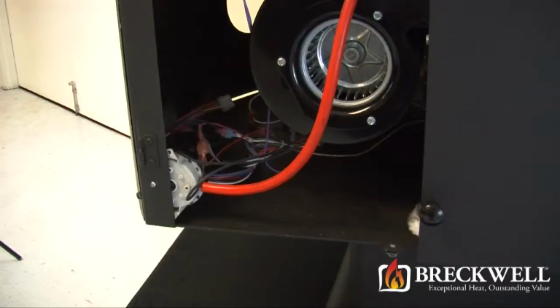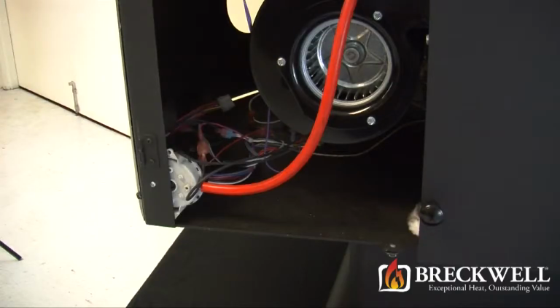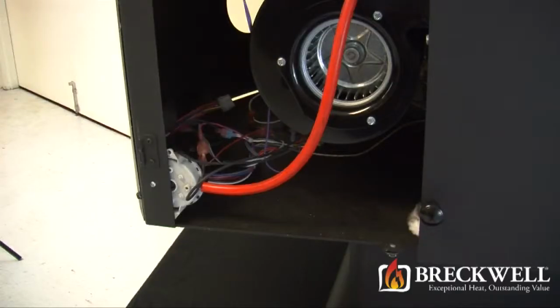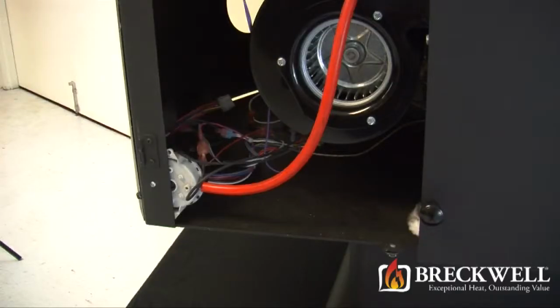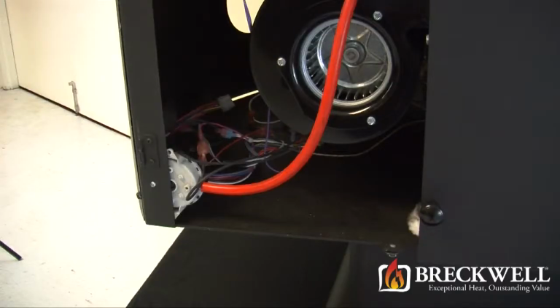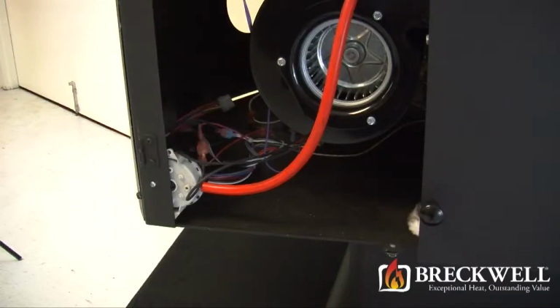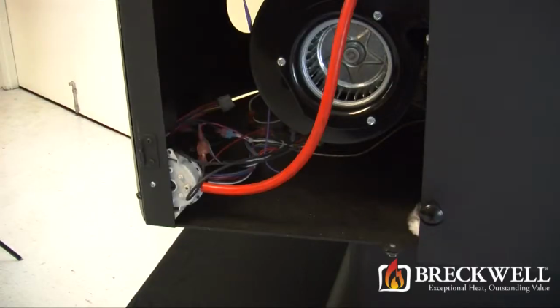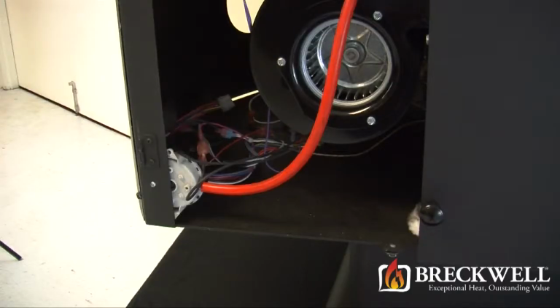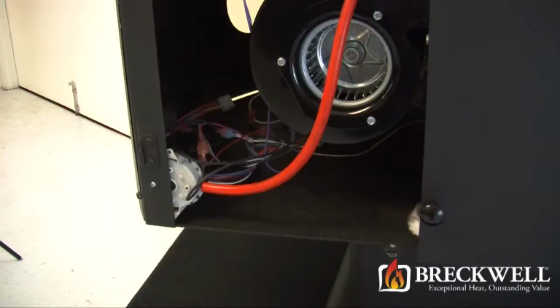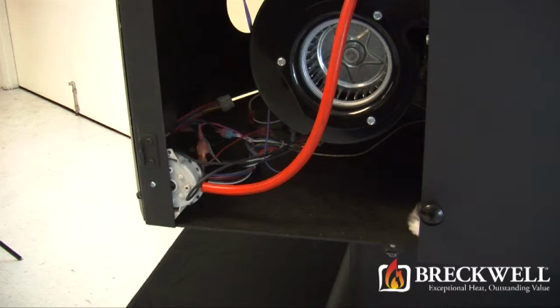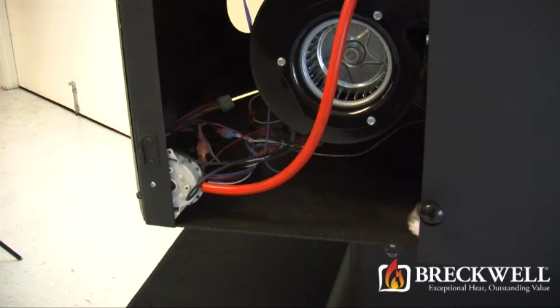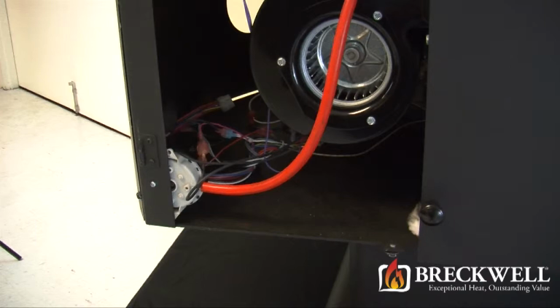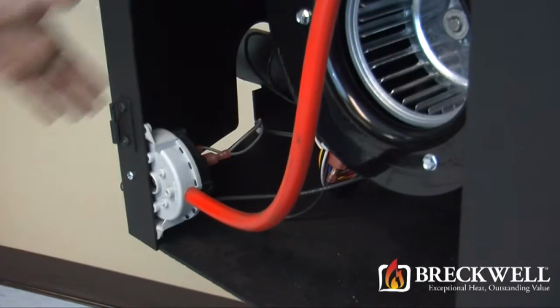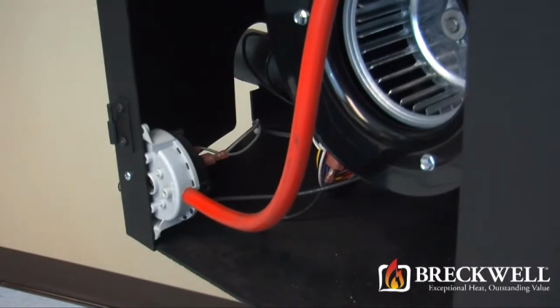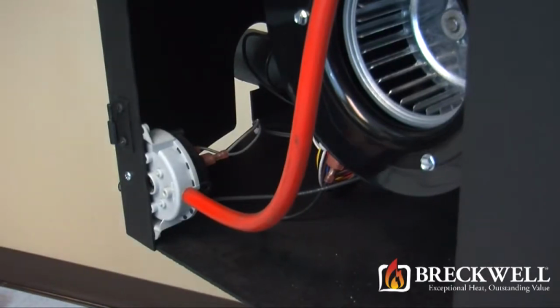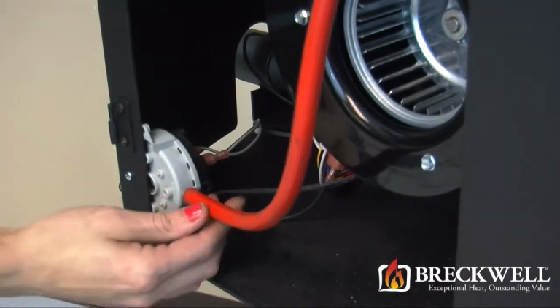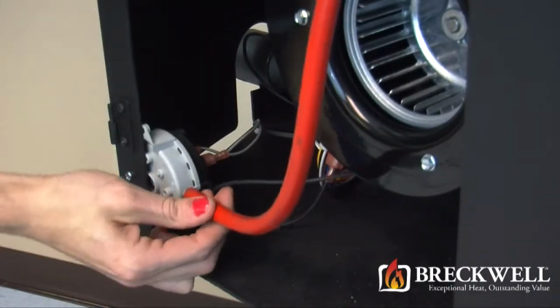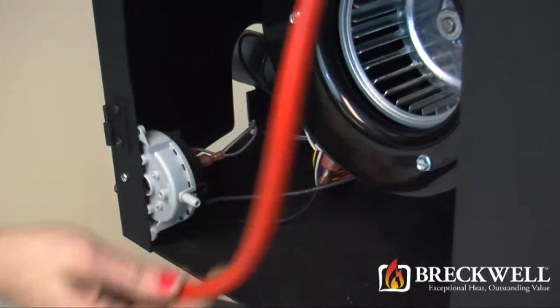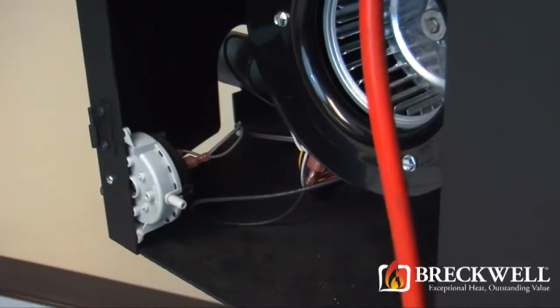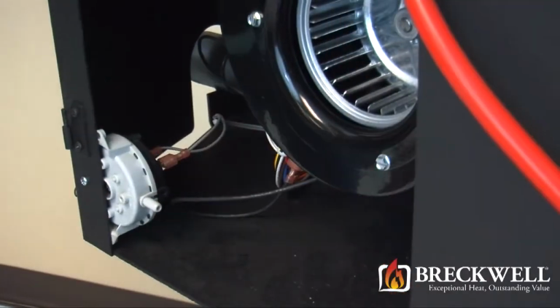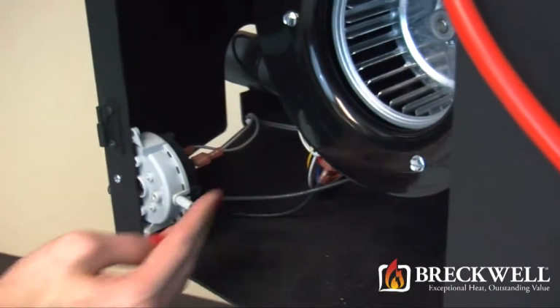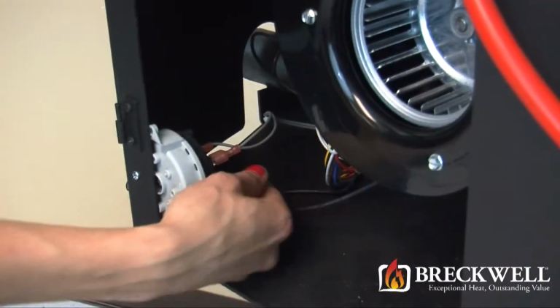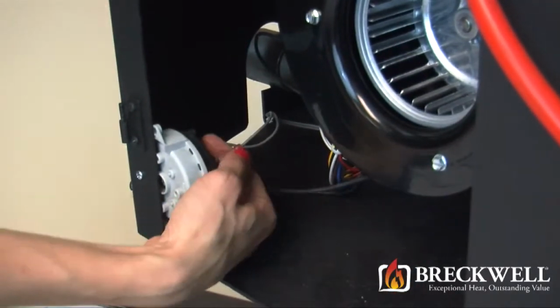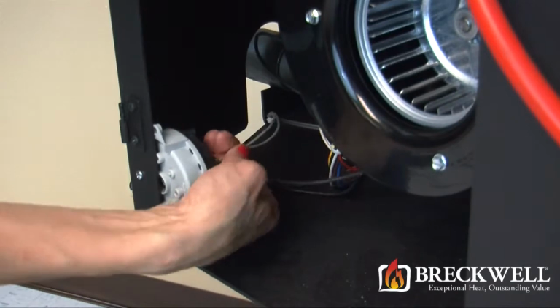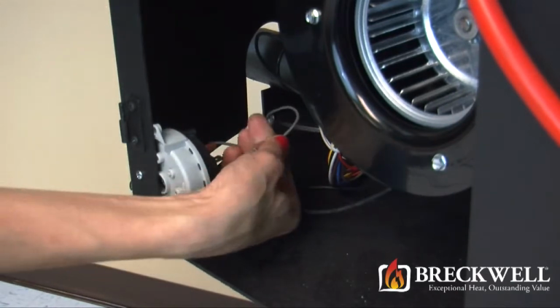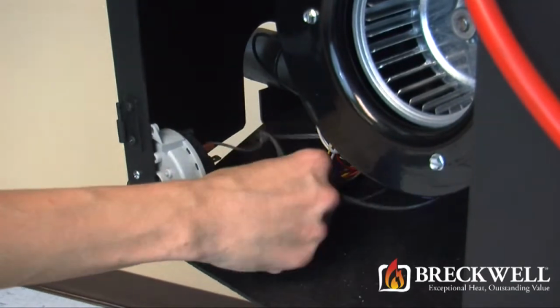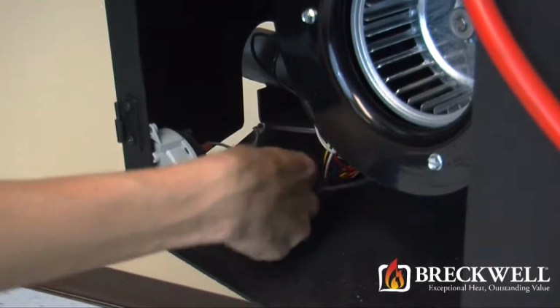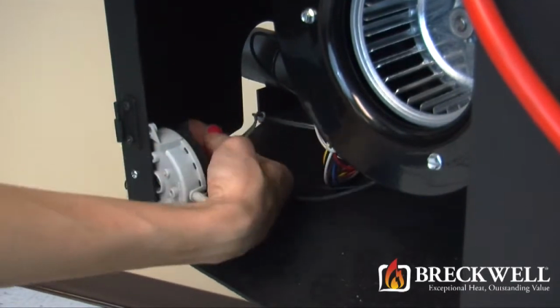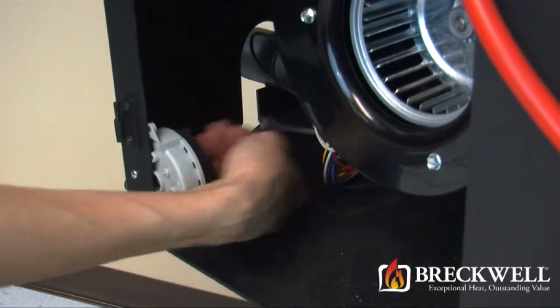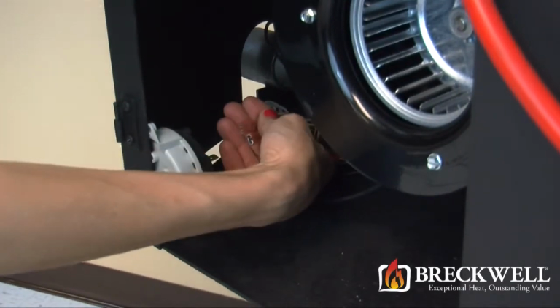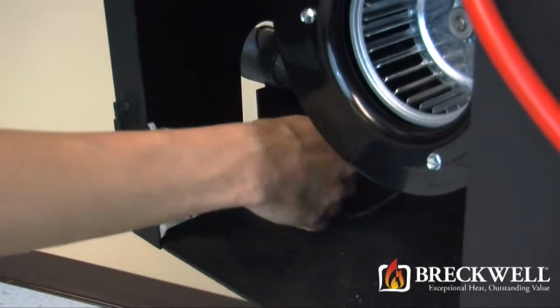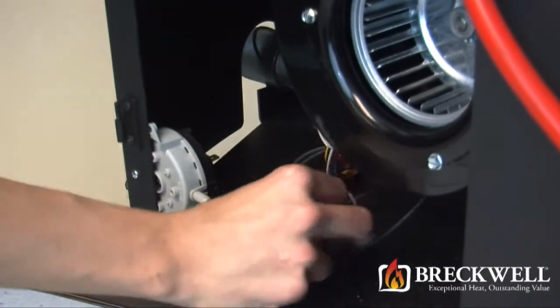Once the door is open, follow the hose down to the bottom corner of the stove and you'll find your vacuum switch. Remove this hose from the nozzle on the vacuum switch and then remove the two wires from the back of the switch.